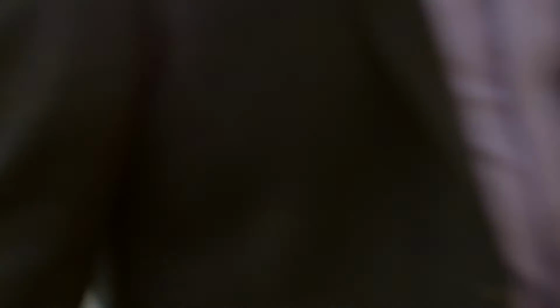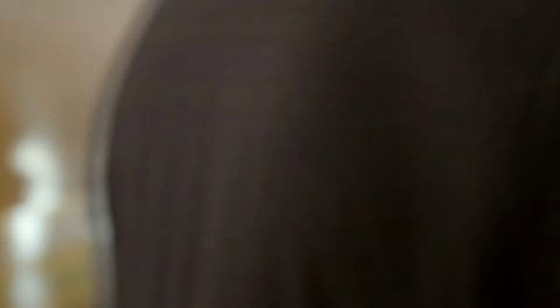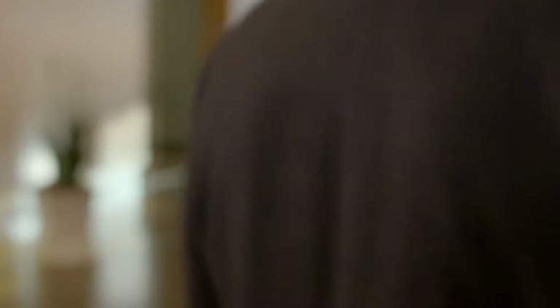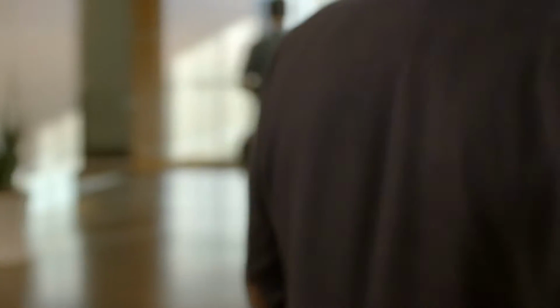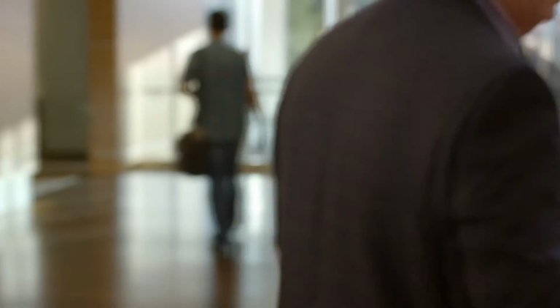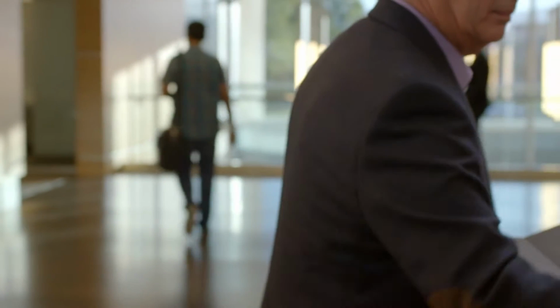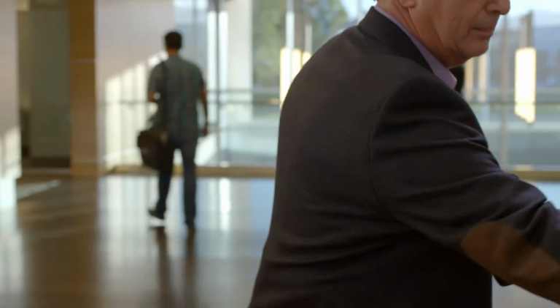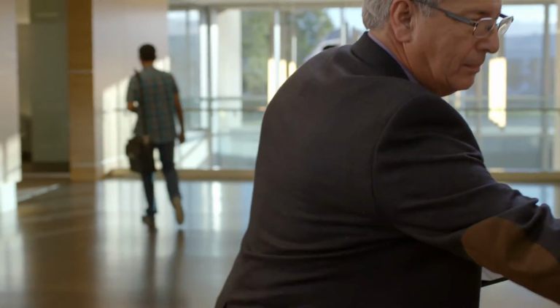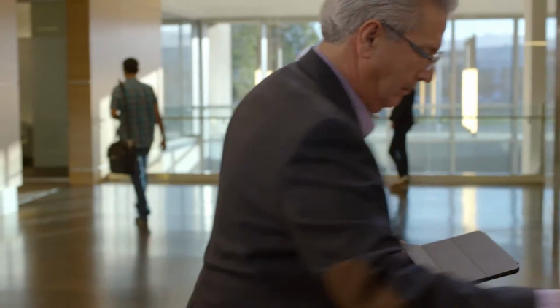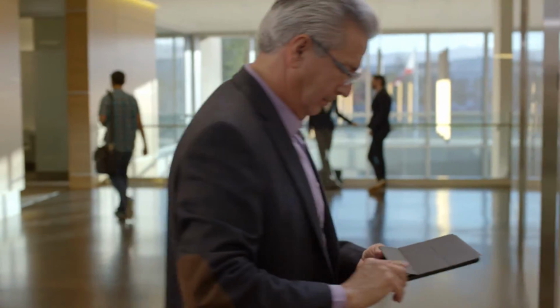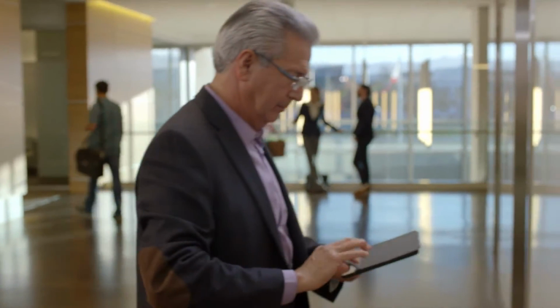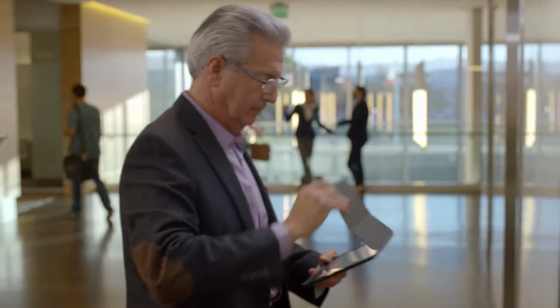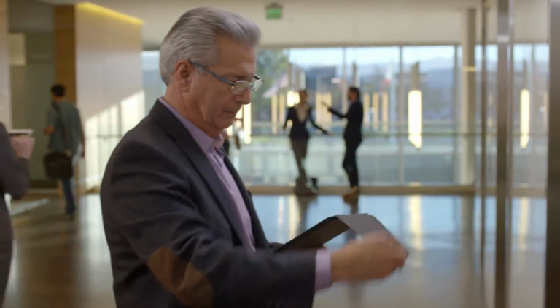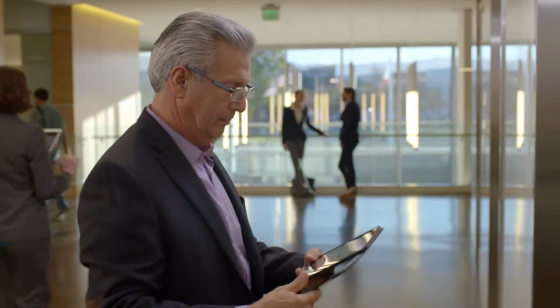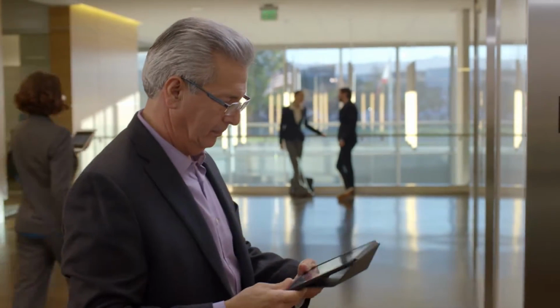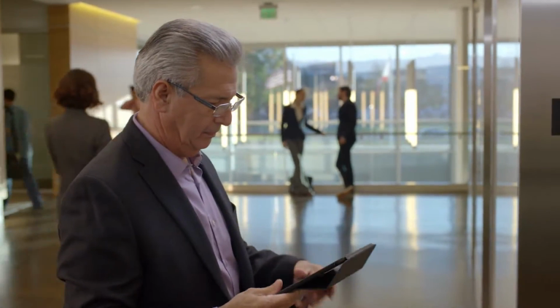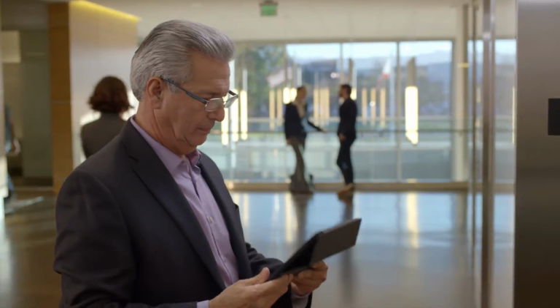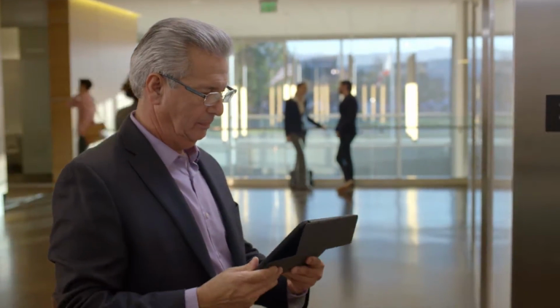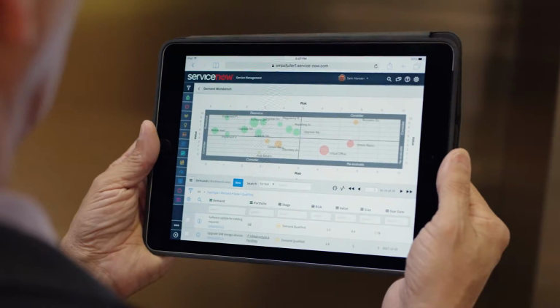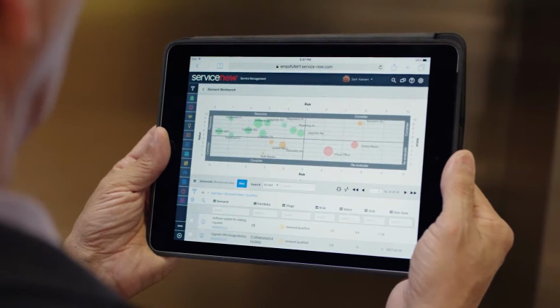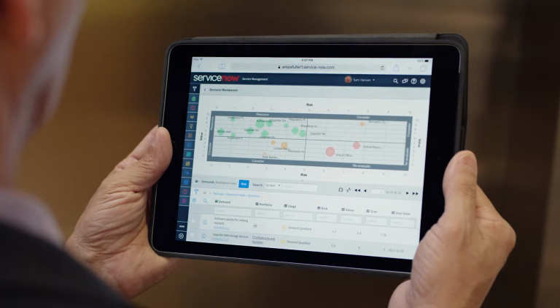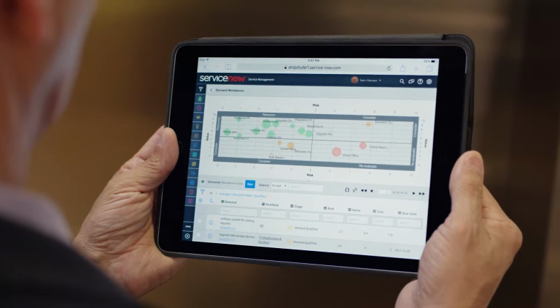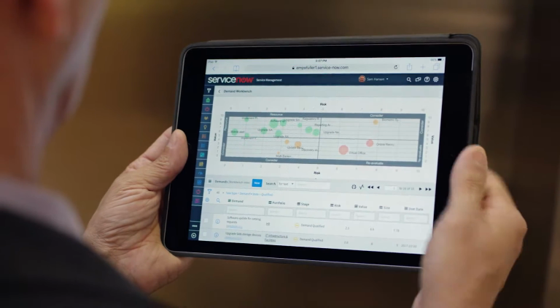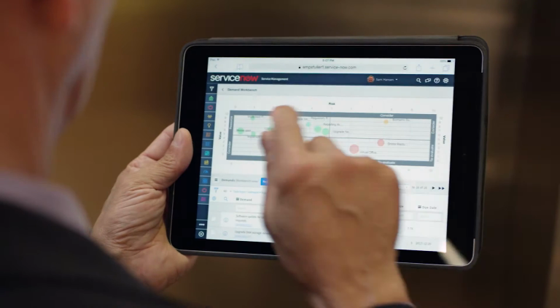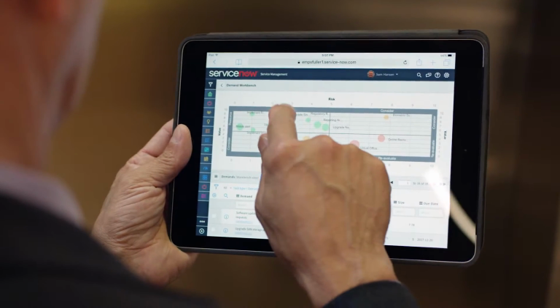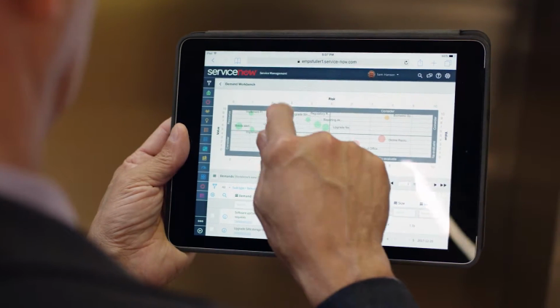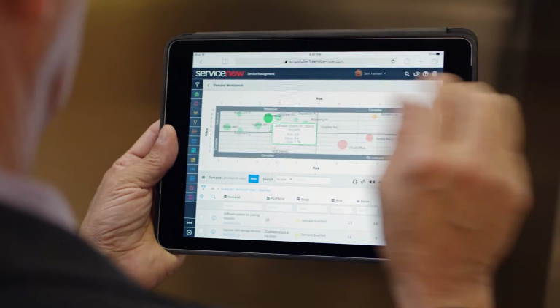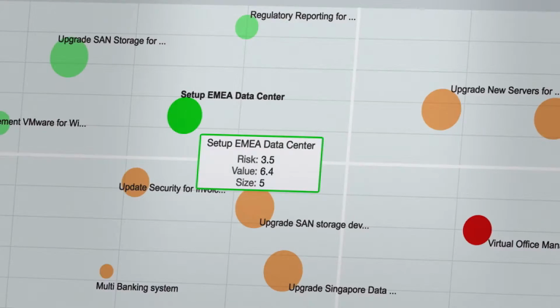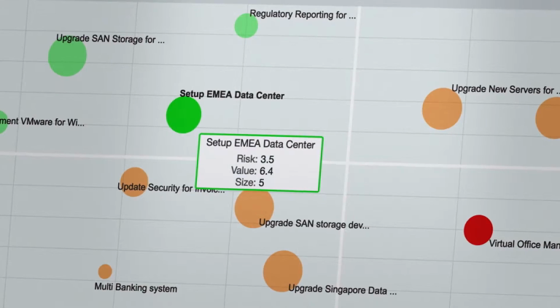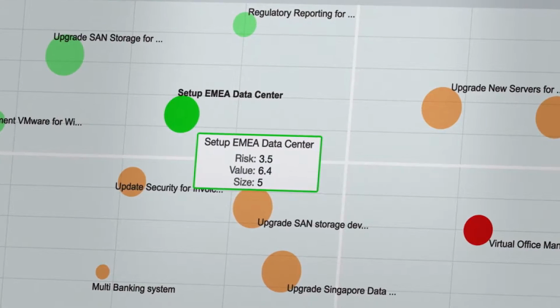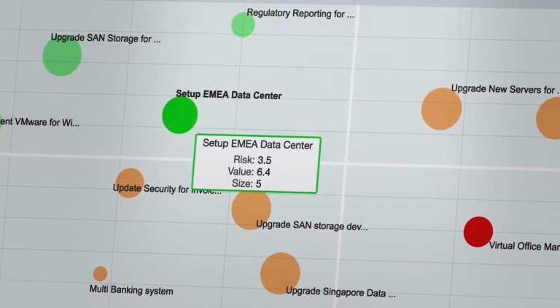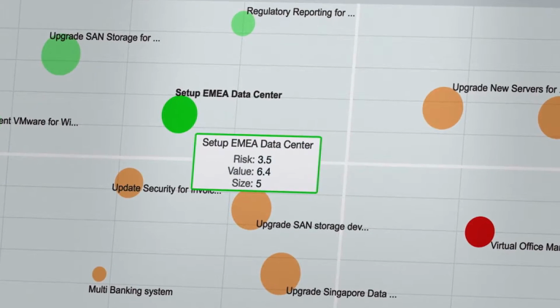Clear visualizations based on your most important criteria make it easier to select the investments that best align with strategic goals and avoid wasteful spending.